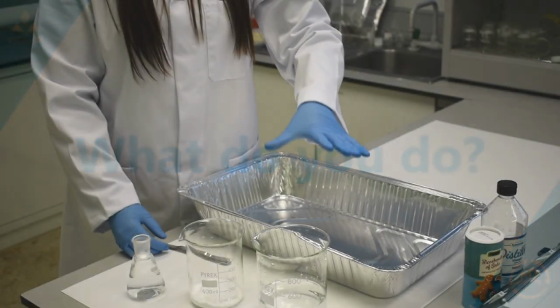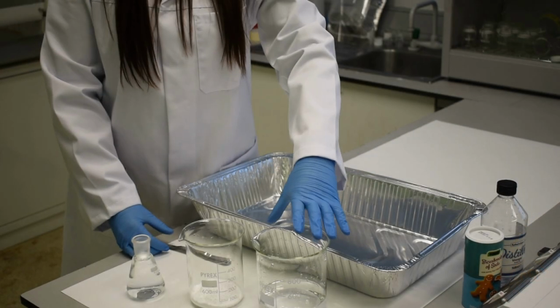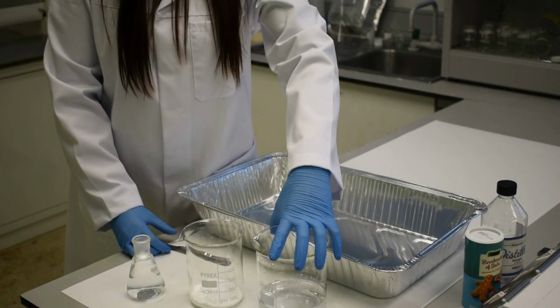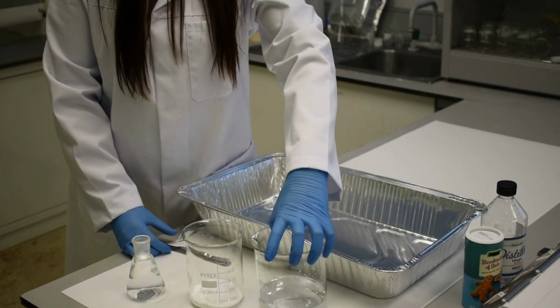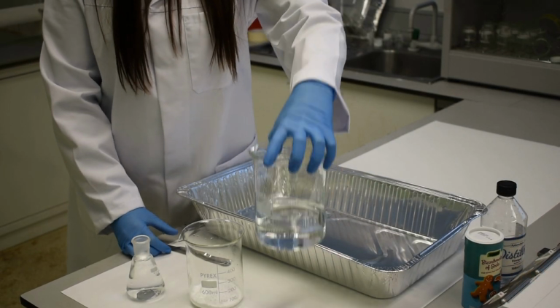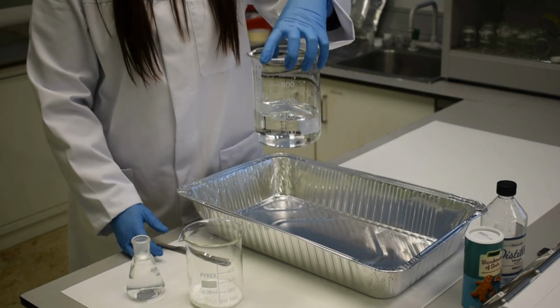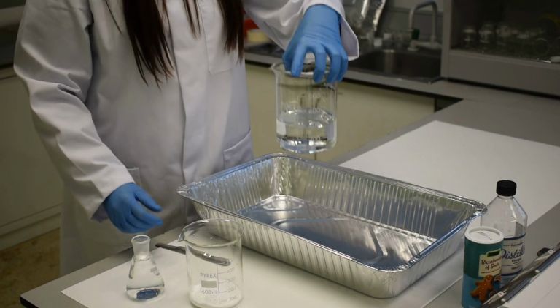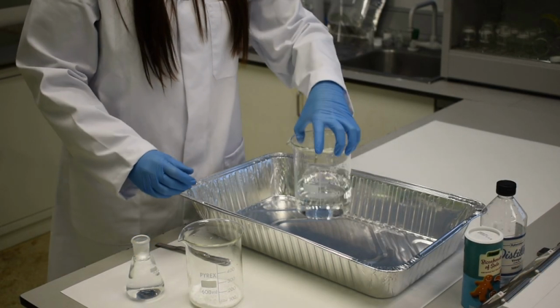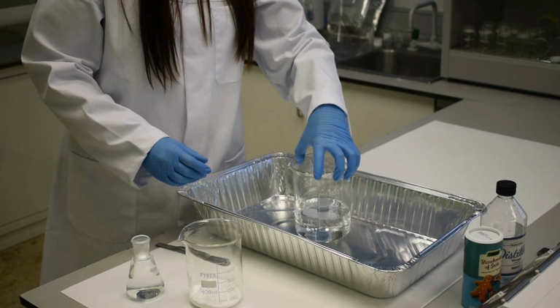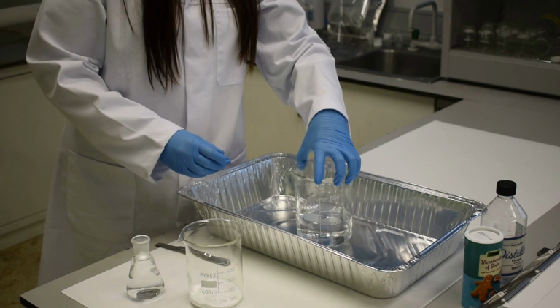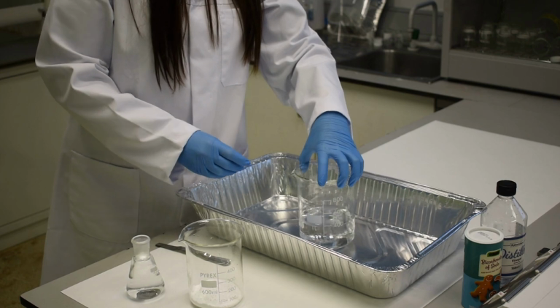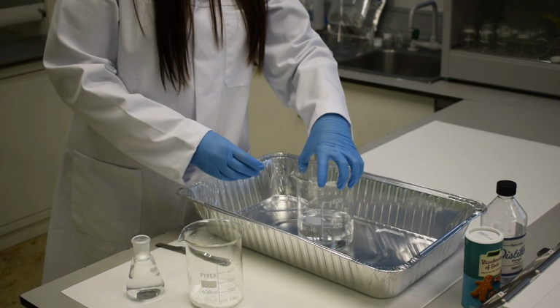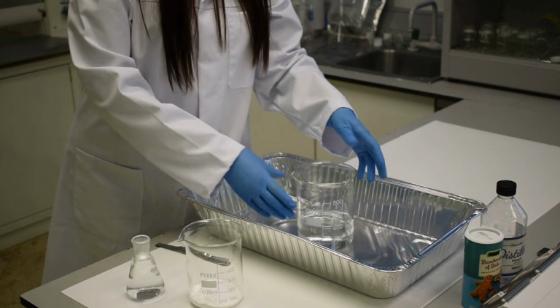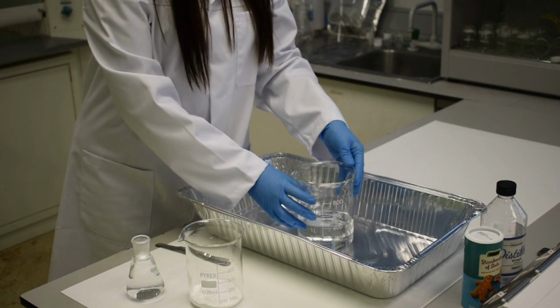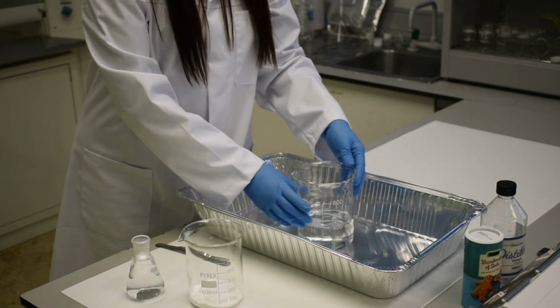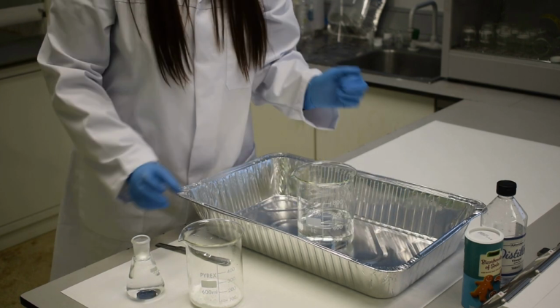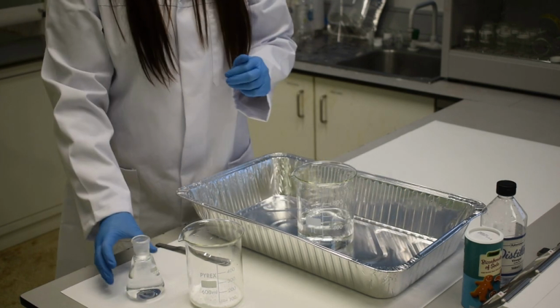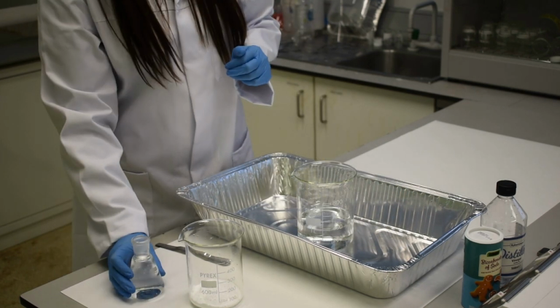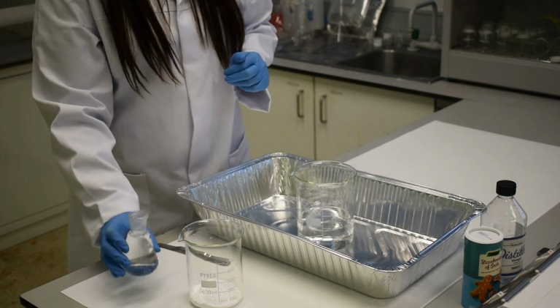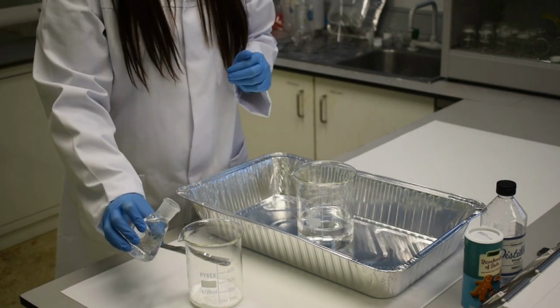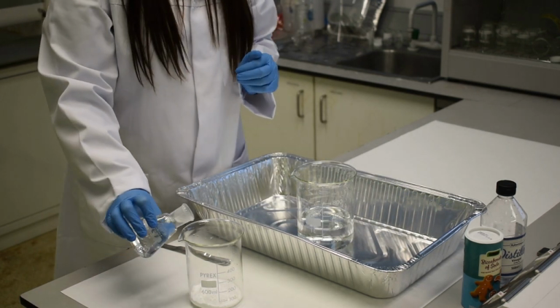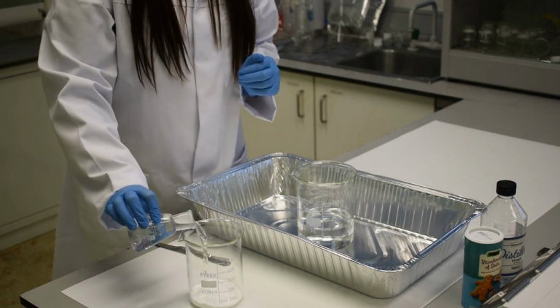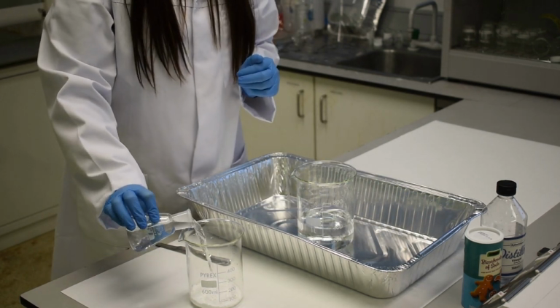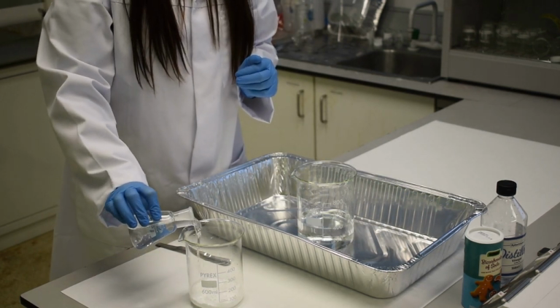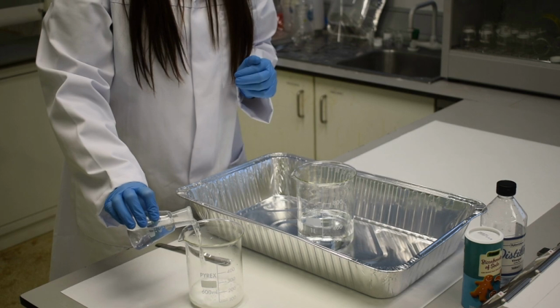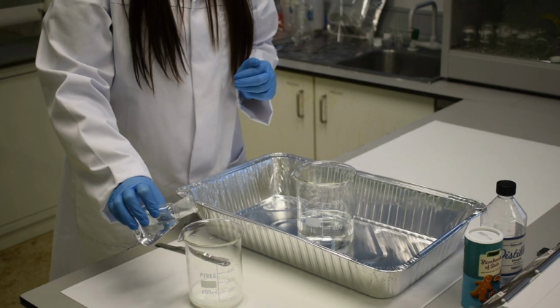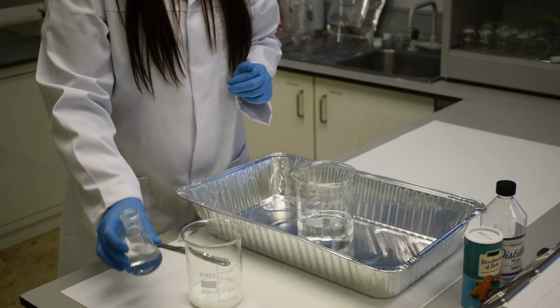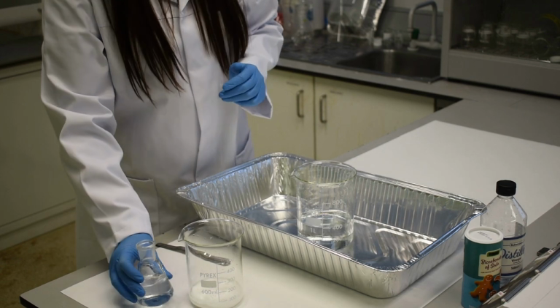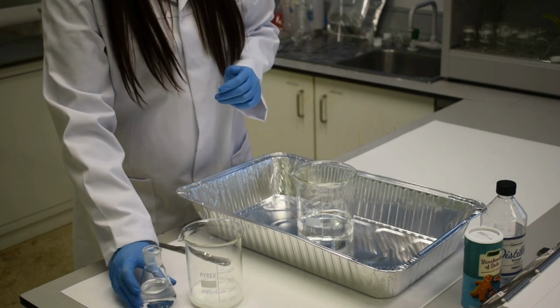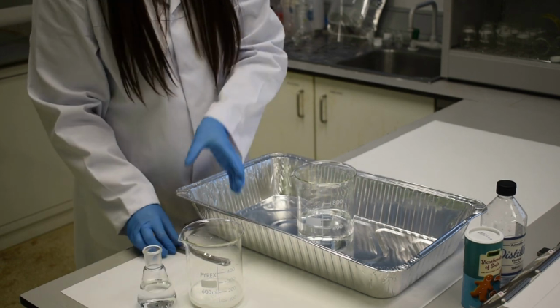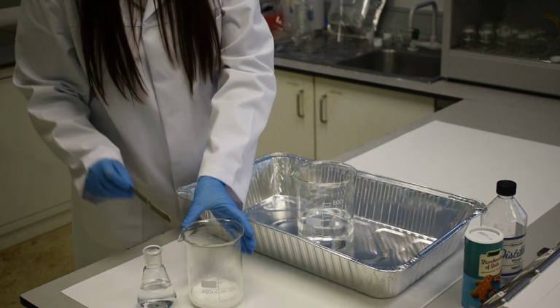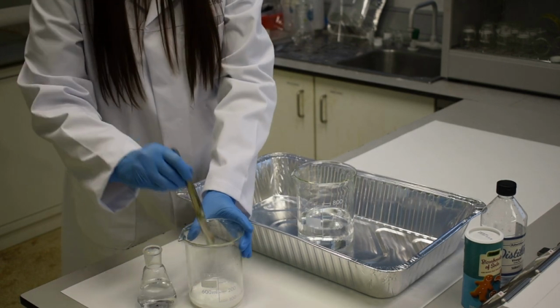First of all, take your 400ml of white vinegar and put it in a large upright container. Then add a small amount of water into your bicarbonate of soda — this just makes it easy to pour.